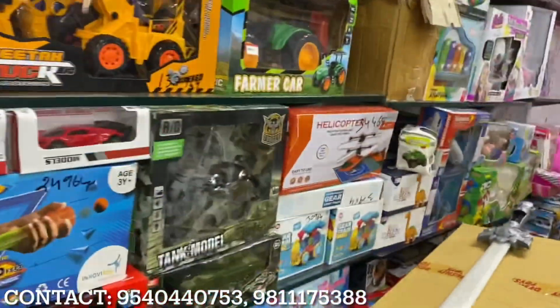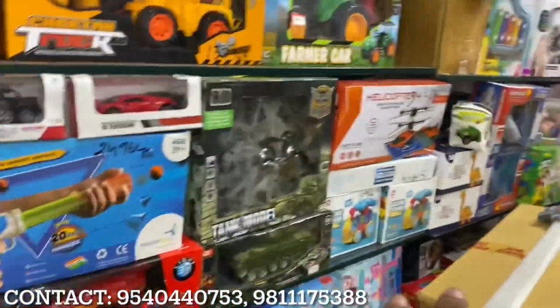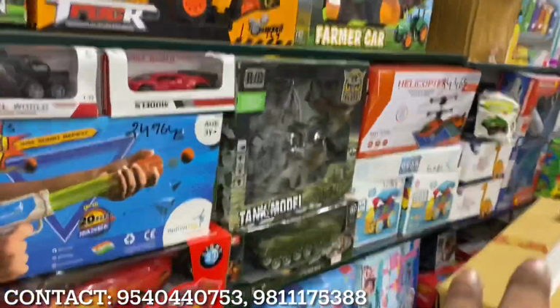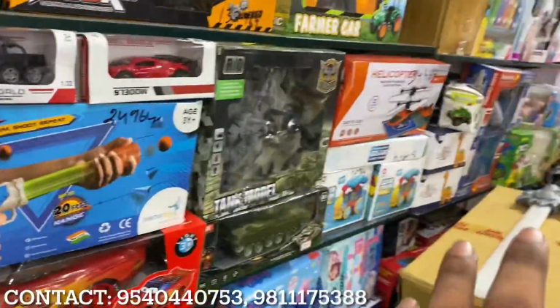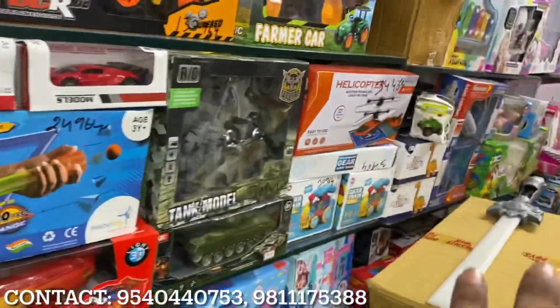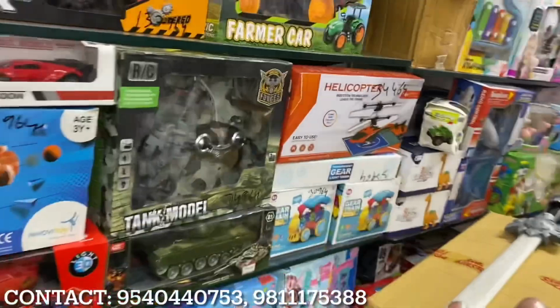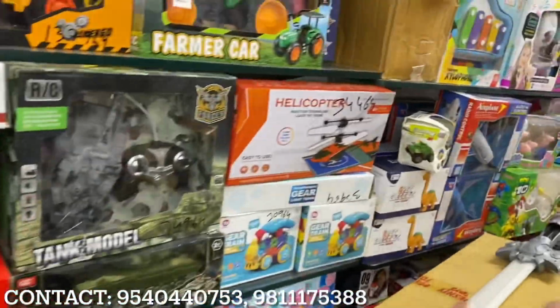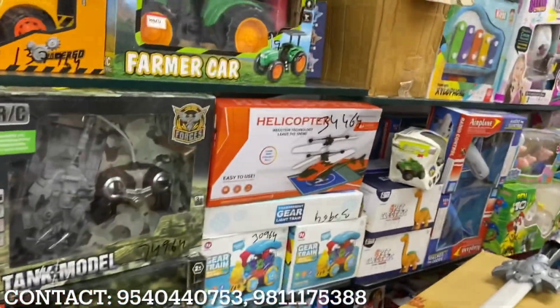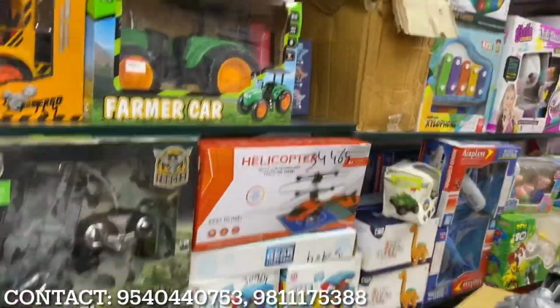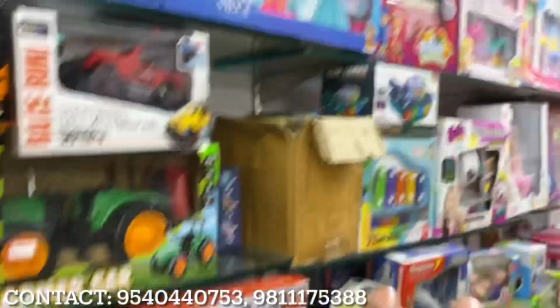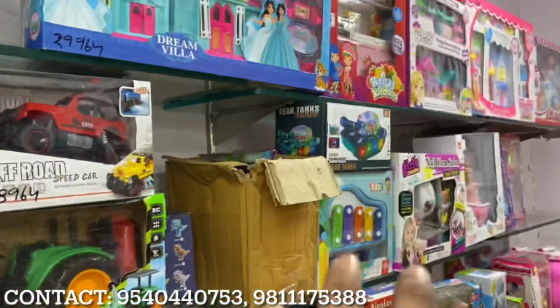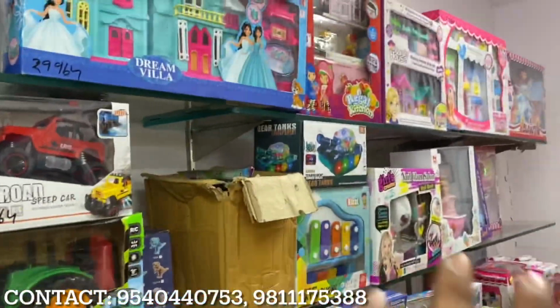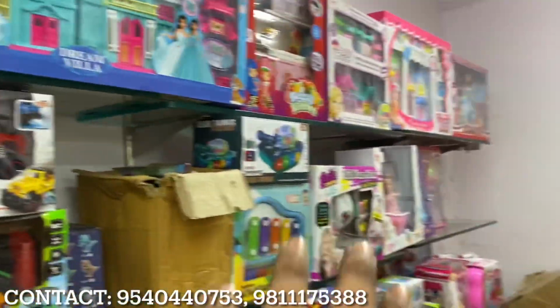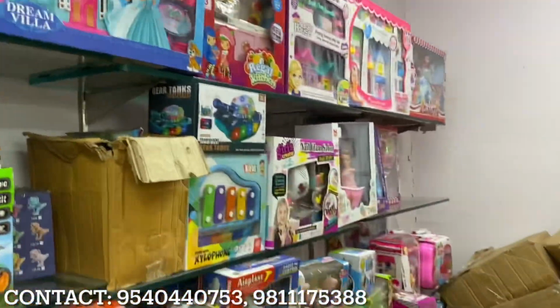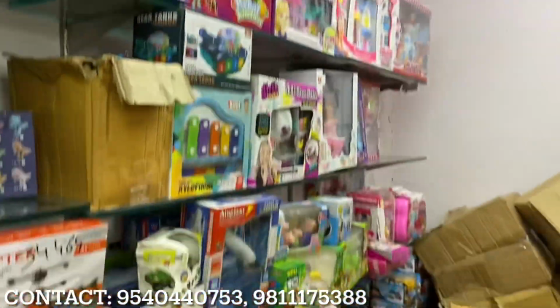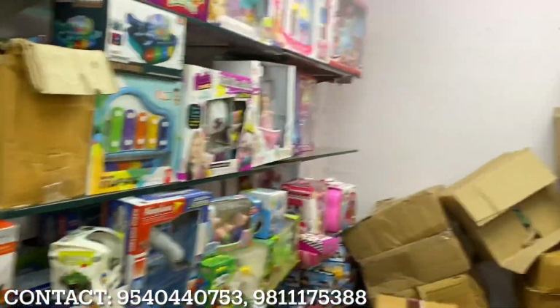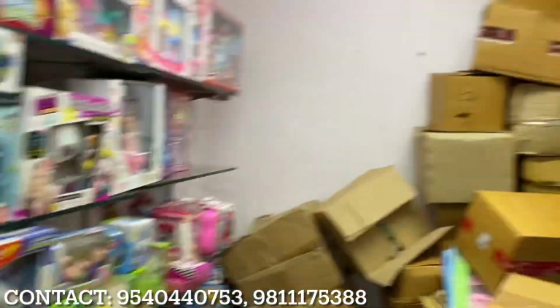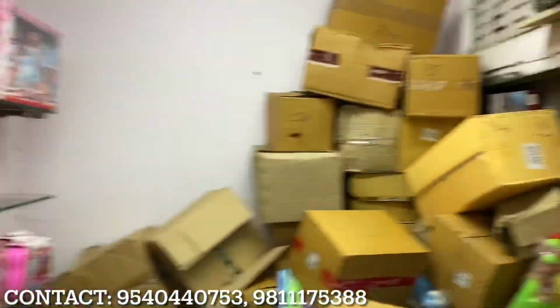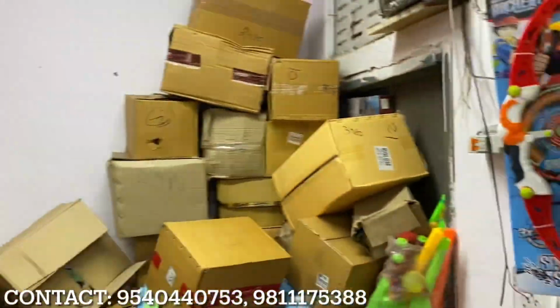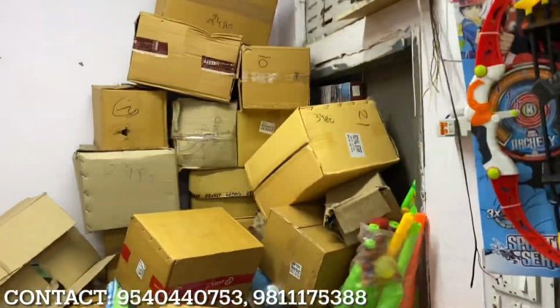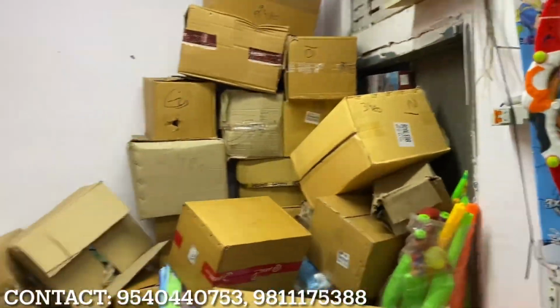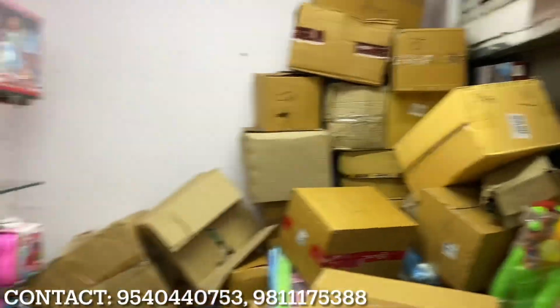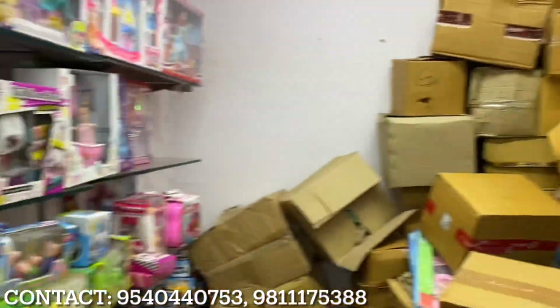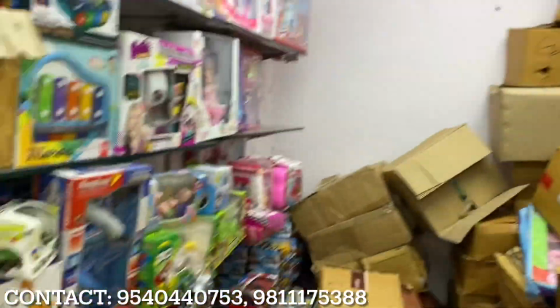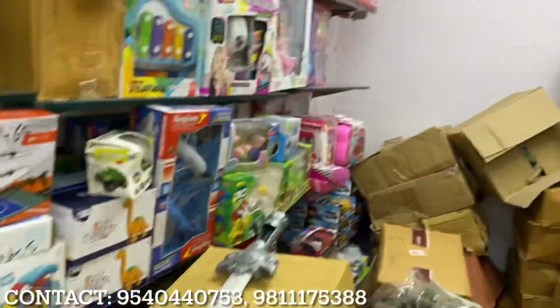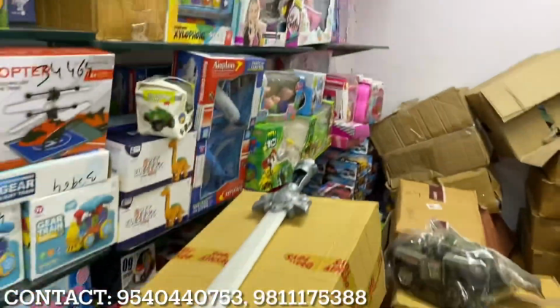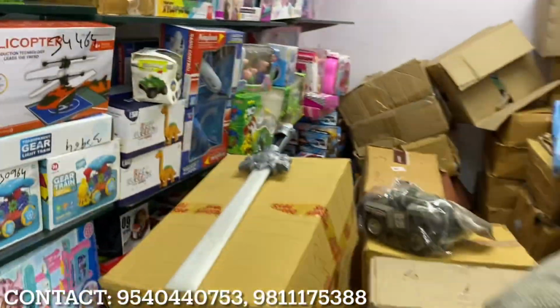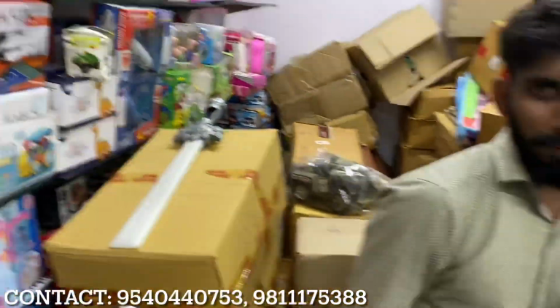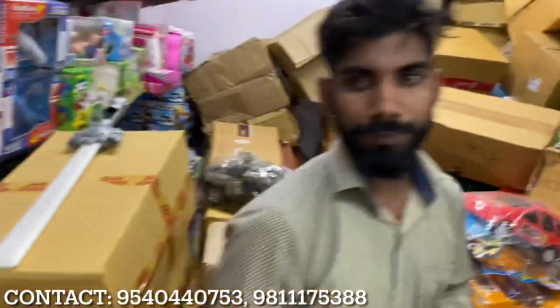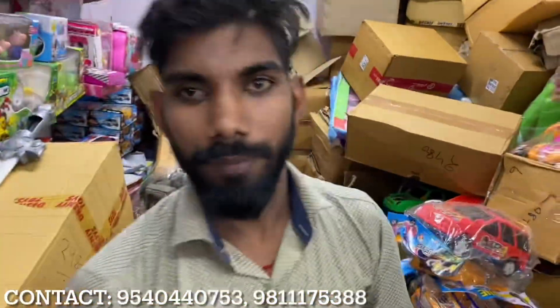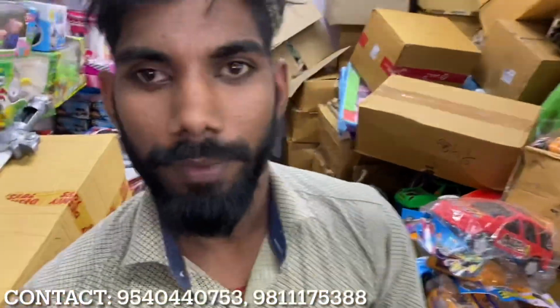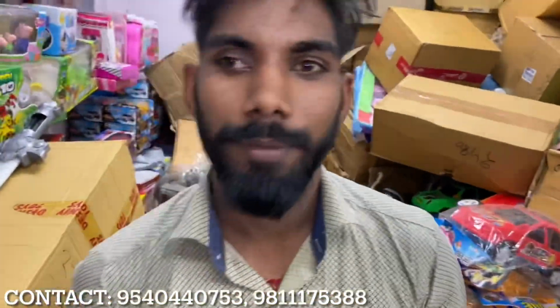You will have a lot of toys, a lot of new stock, full stock. You will have a lot of time to explore, a lot of sales. Hello guys, how are you?